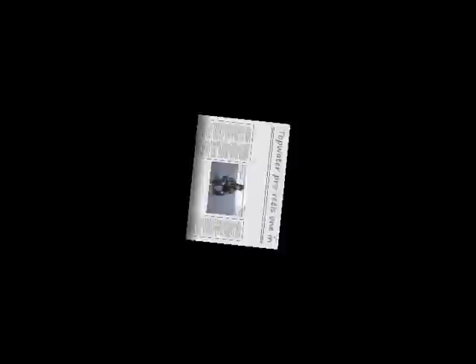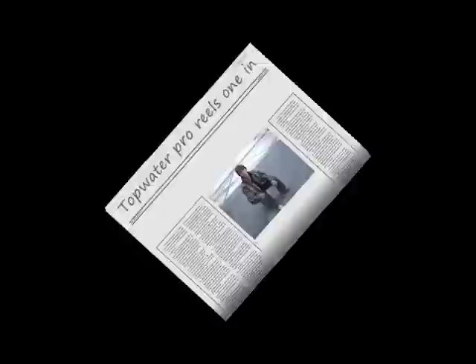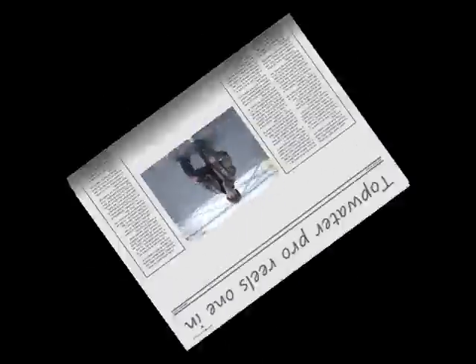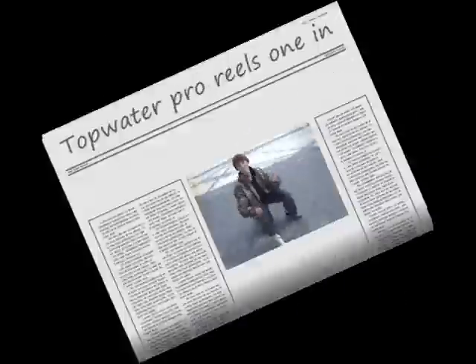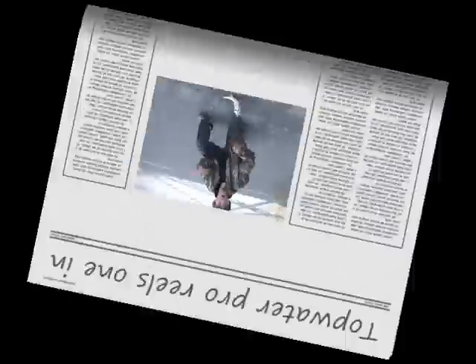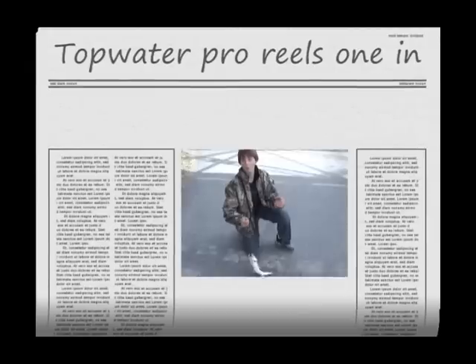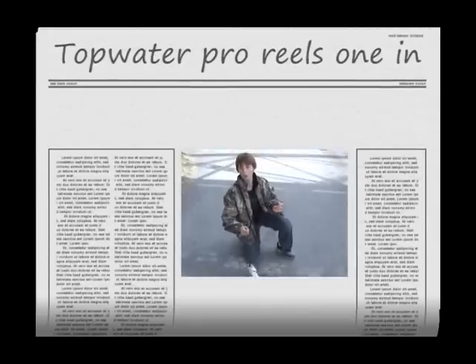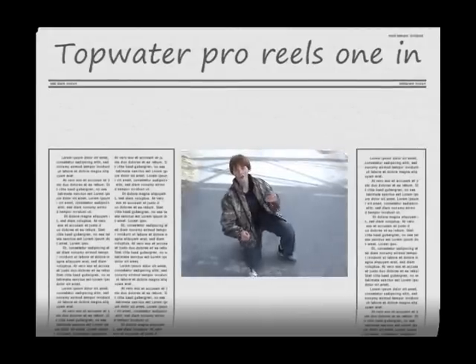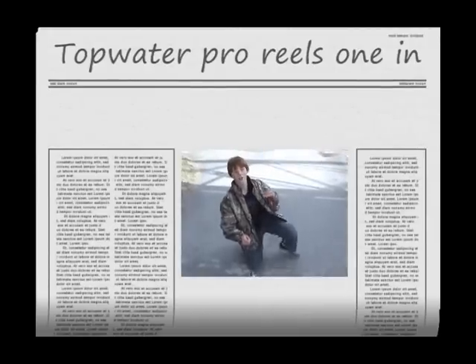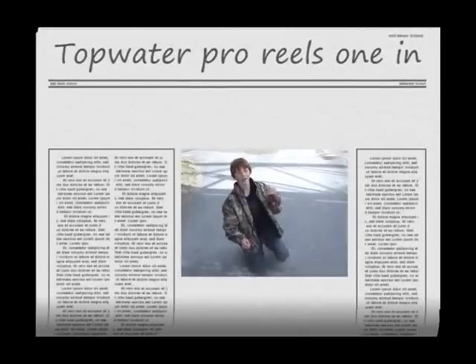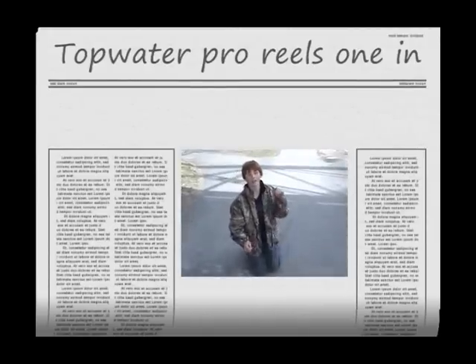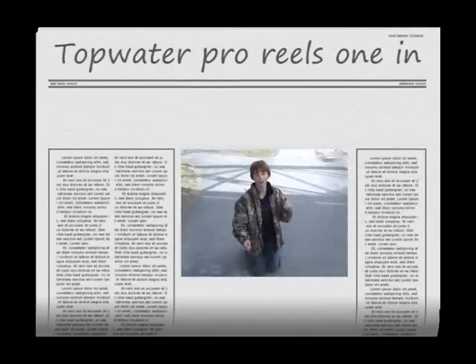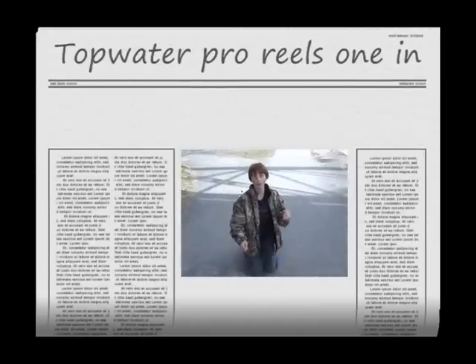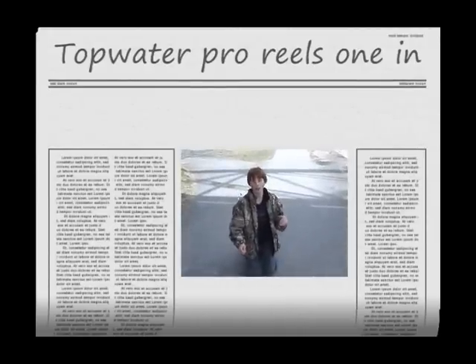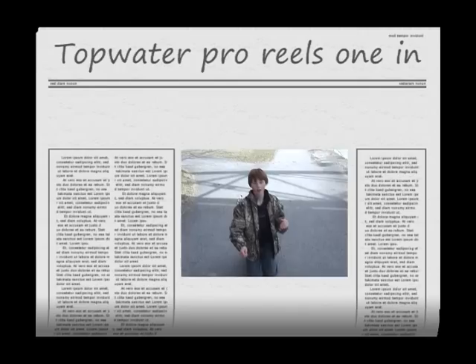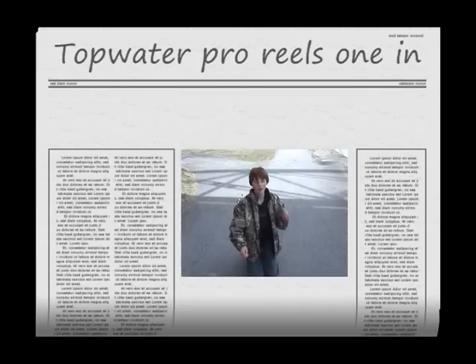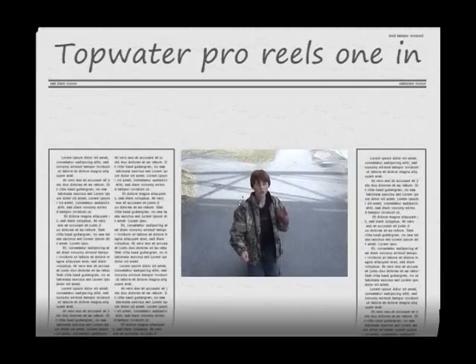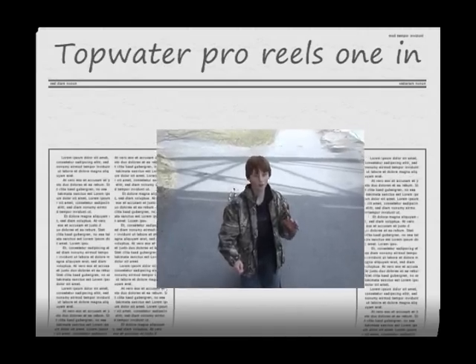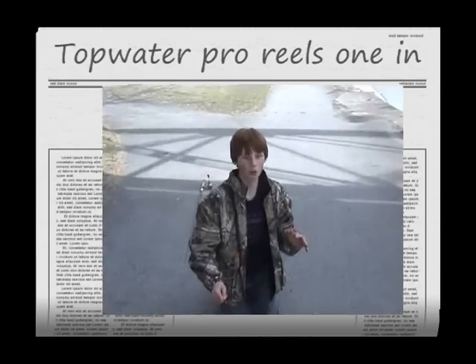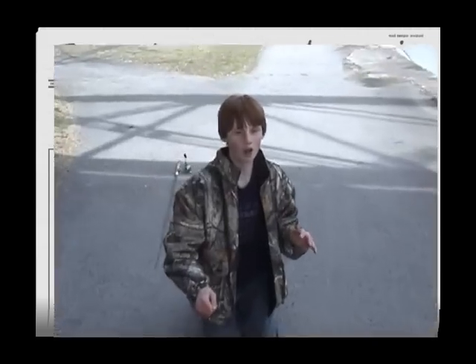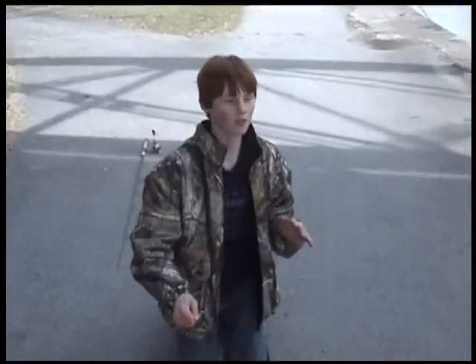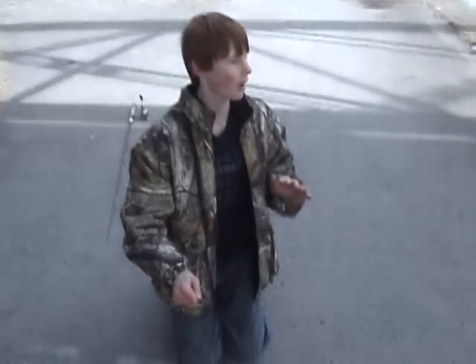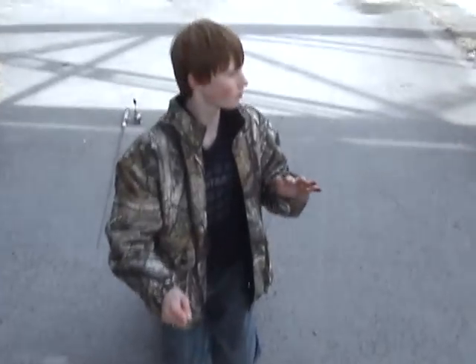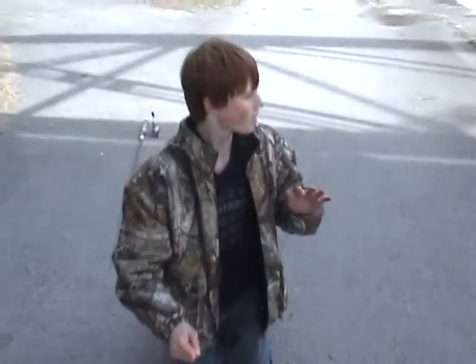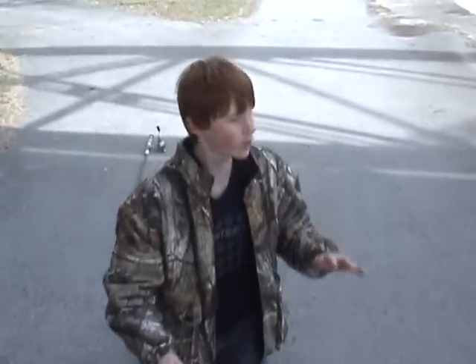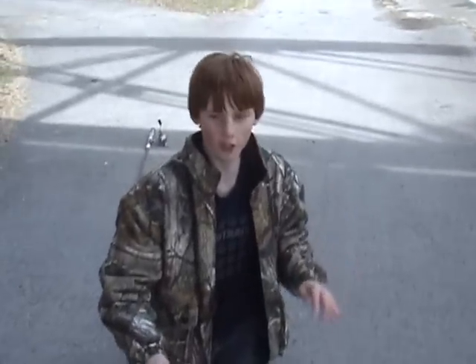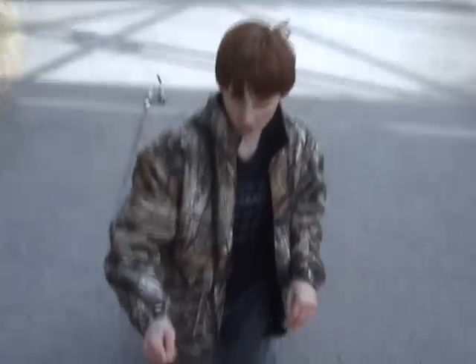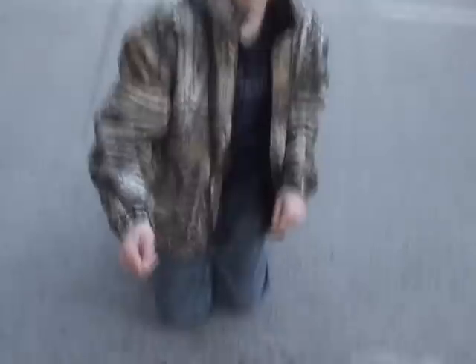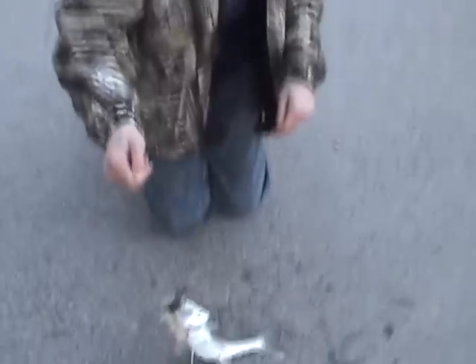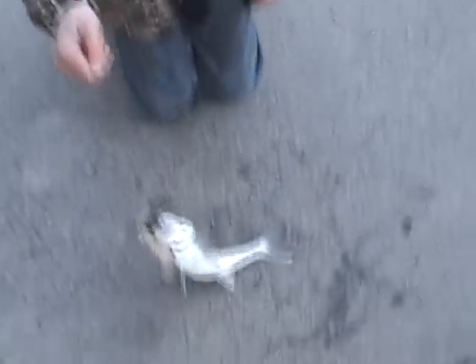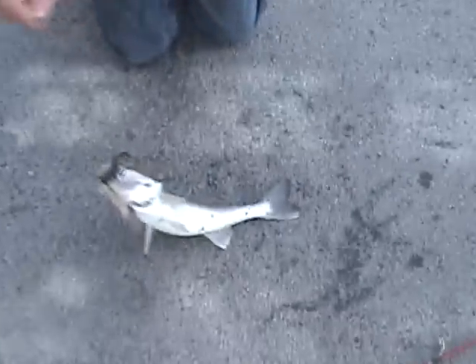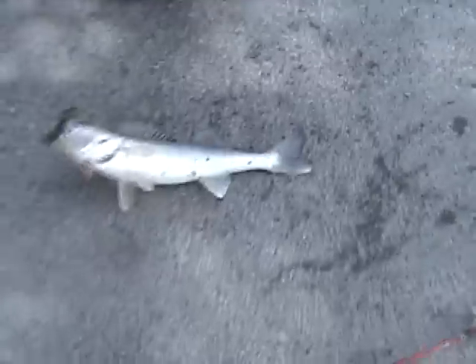Ladies and gentlemen, this is Topwater Pro Fishing. We are at the Erie Canal. It is spring. The water is about 30 degrees, and this is what you get, ladies and gentlemen.